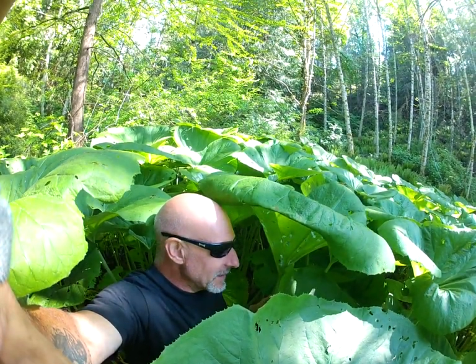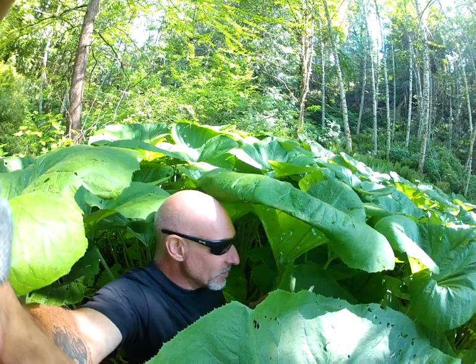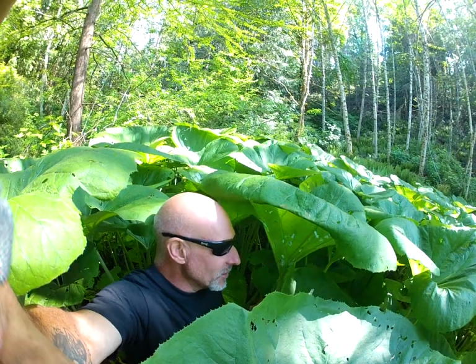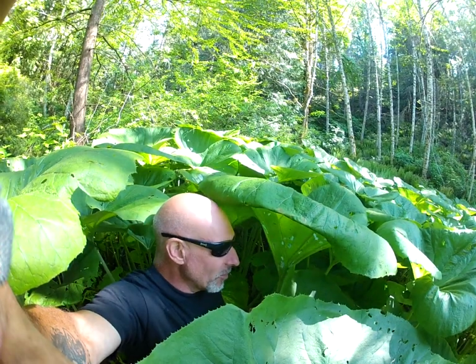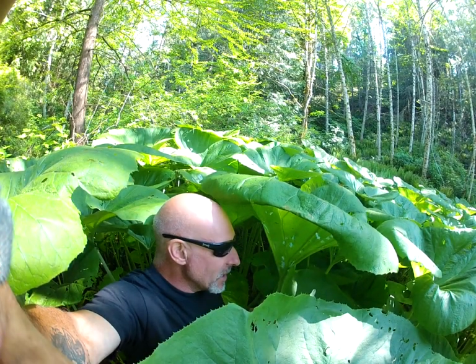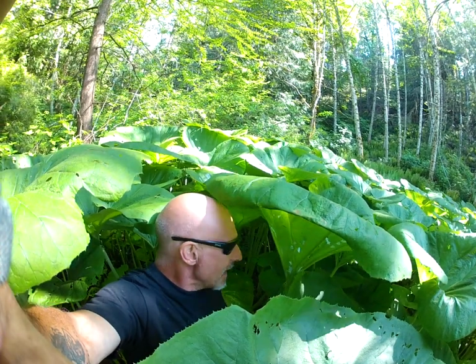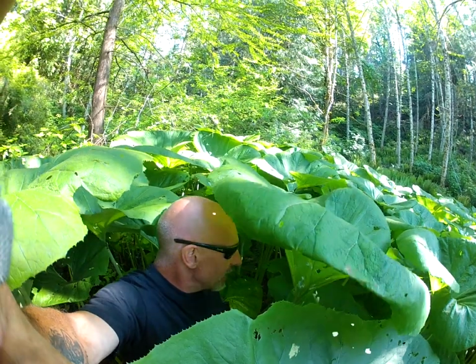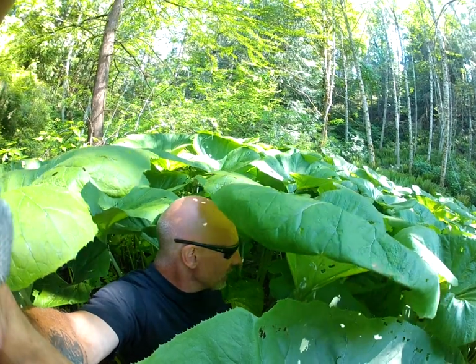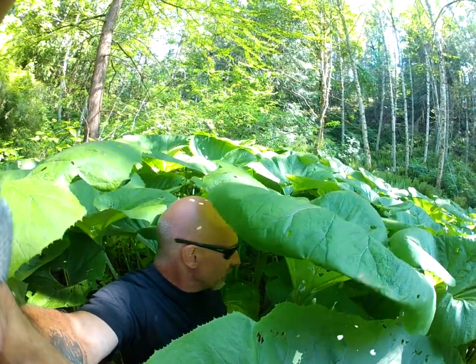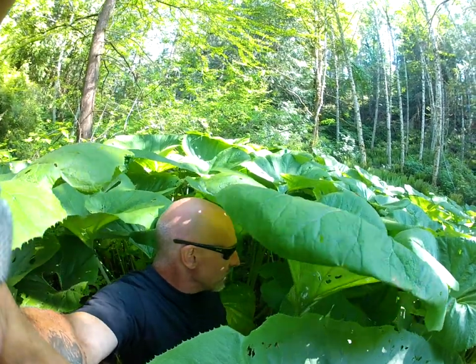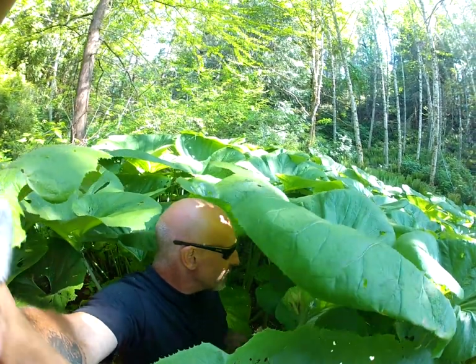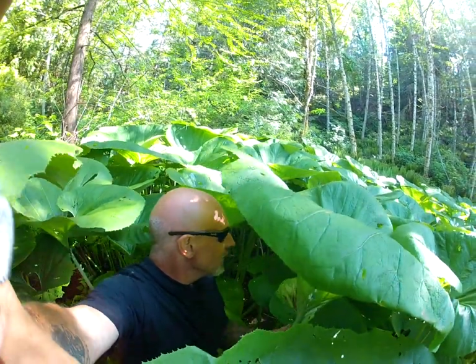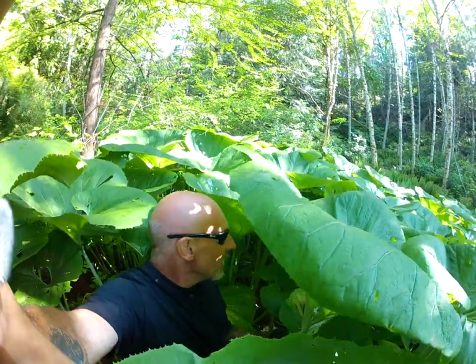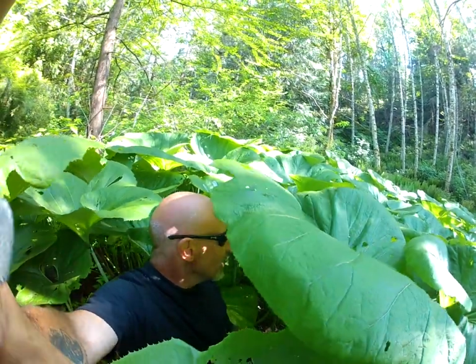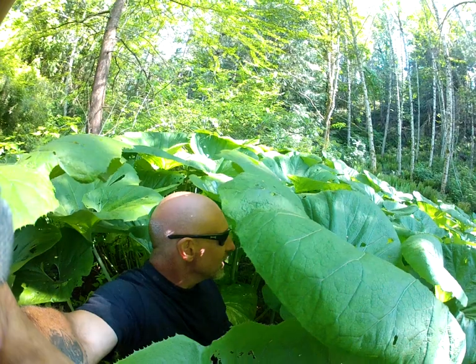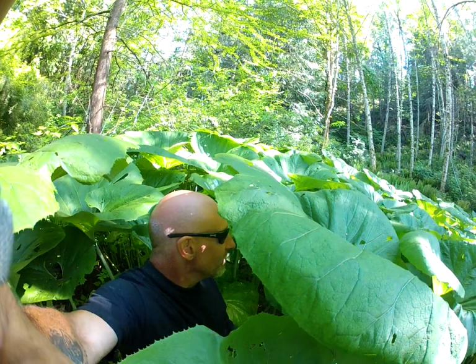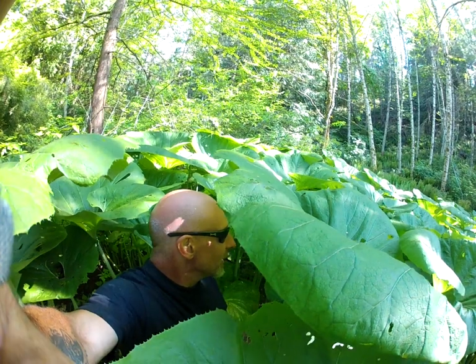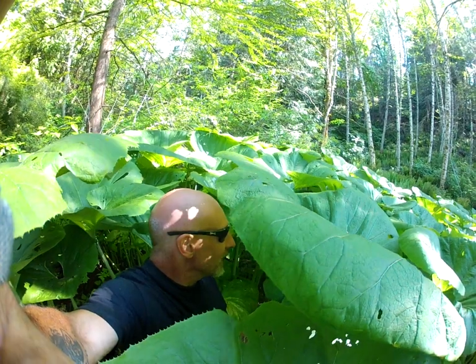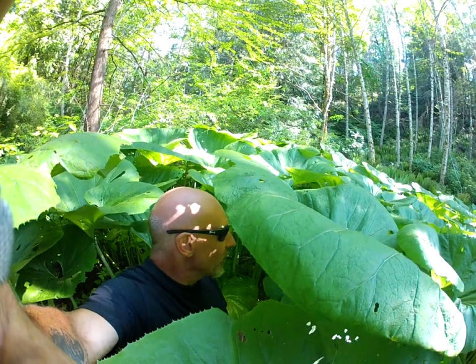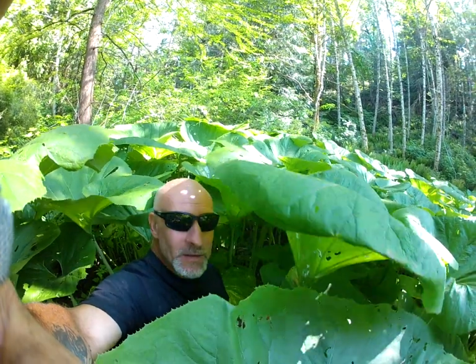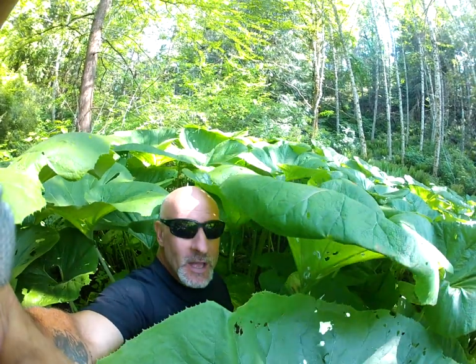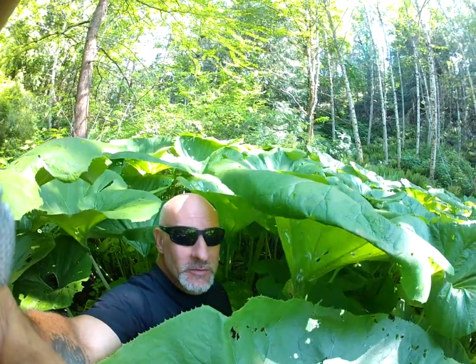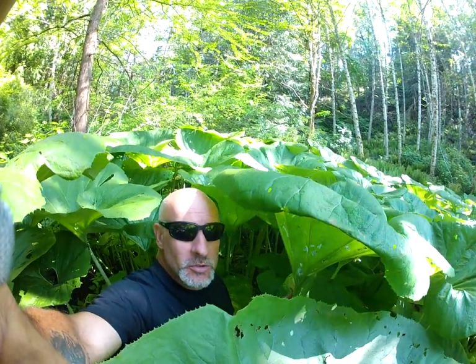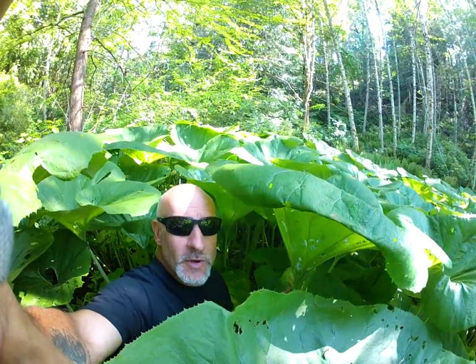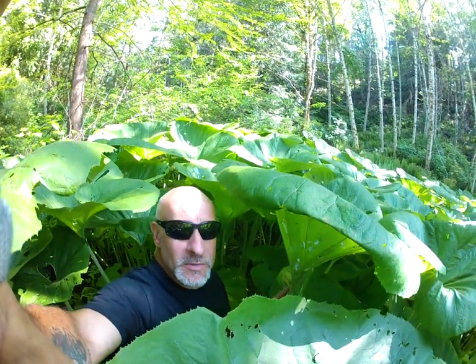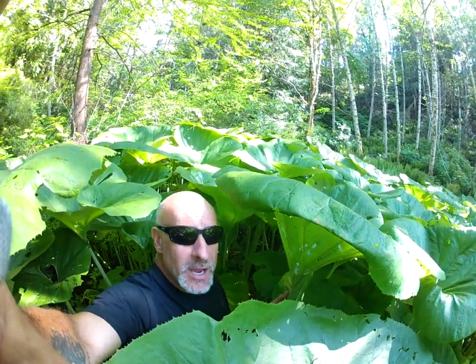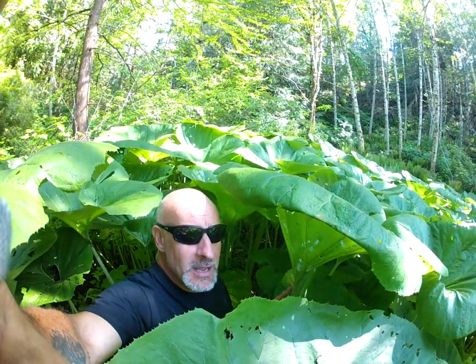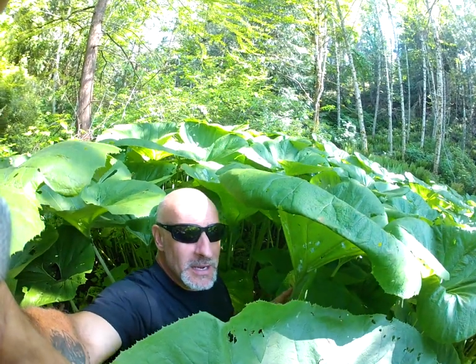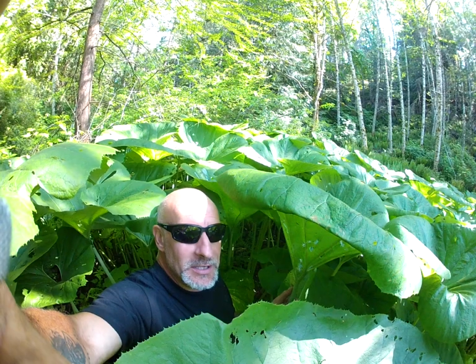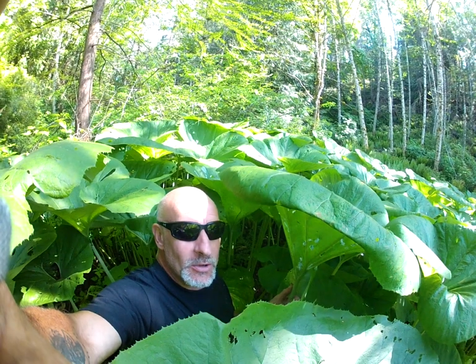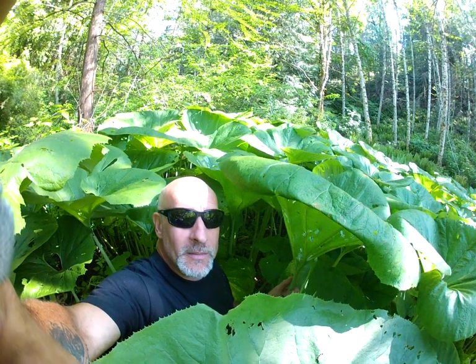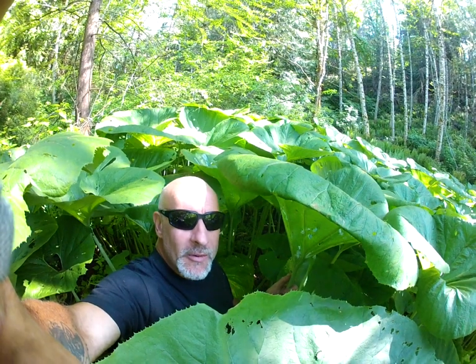By late summer they're starting to look pretty haggard from the dryness. A lot of times we'll go two or three months without rain and it does take its toll on them.